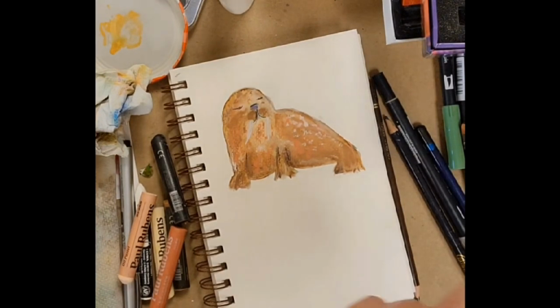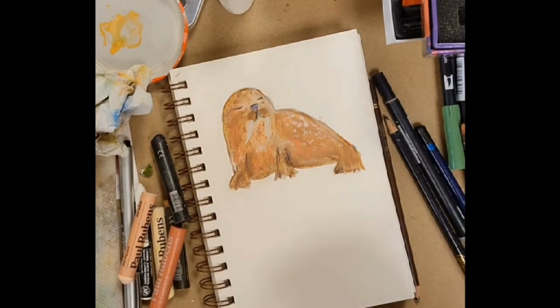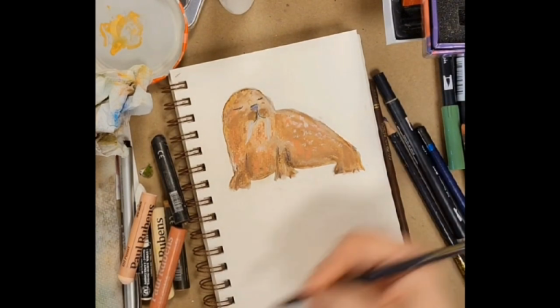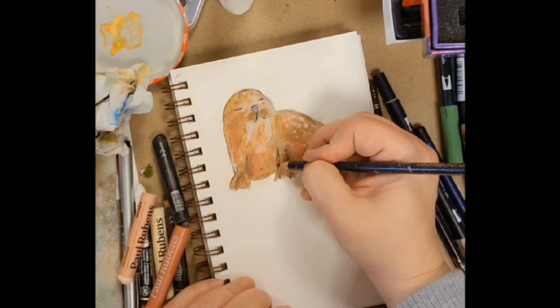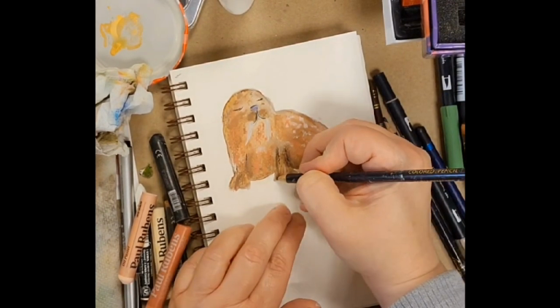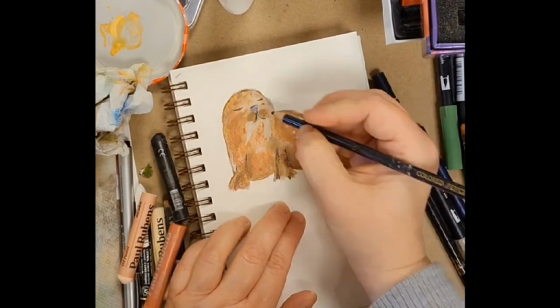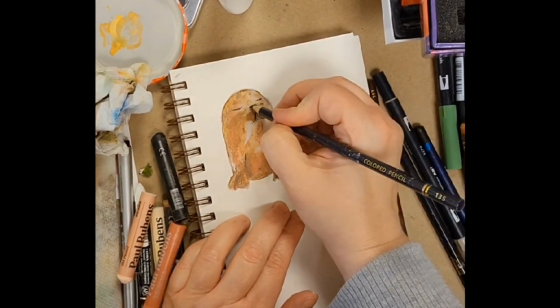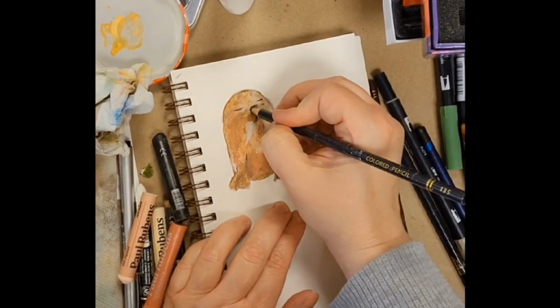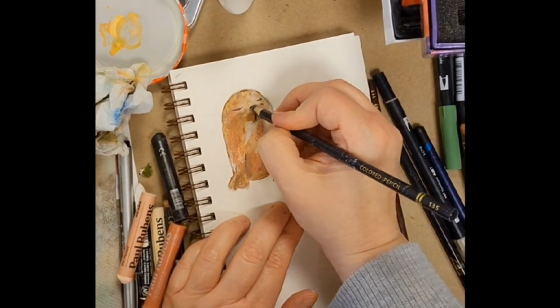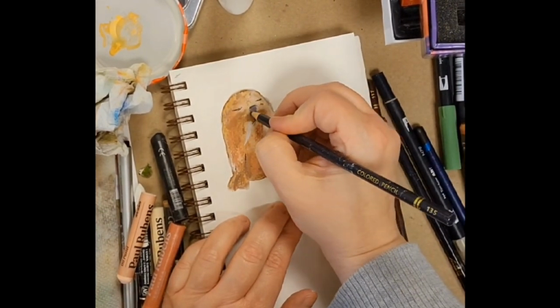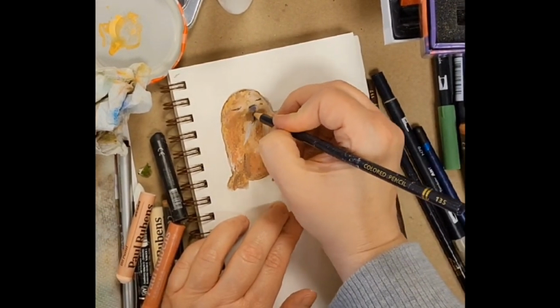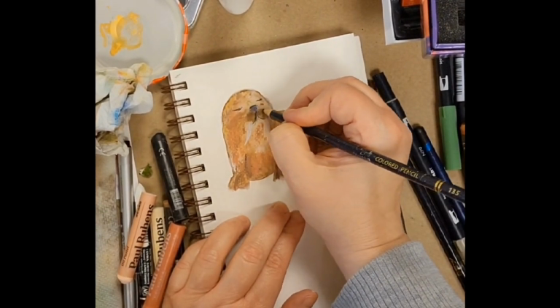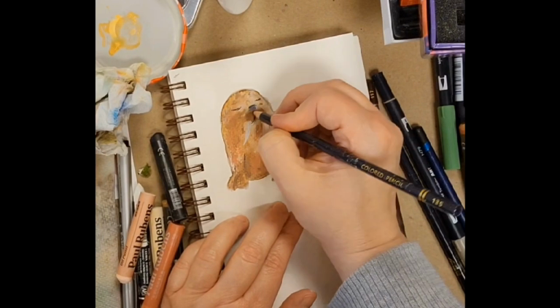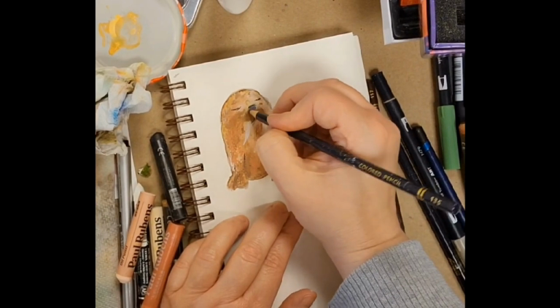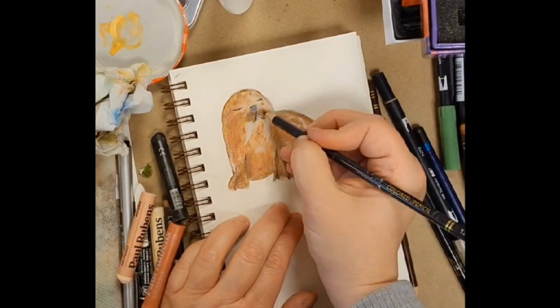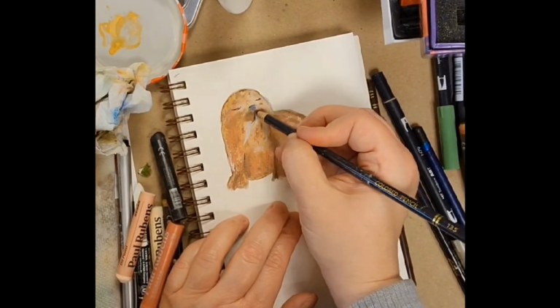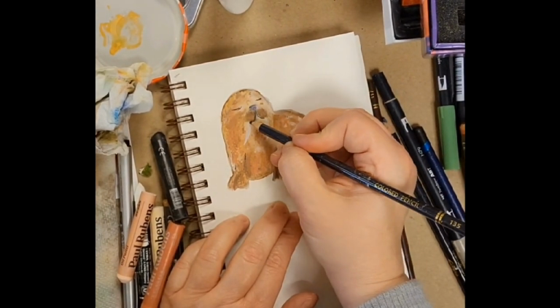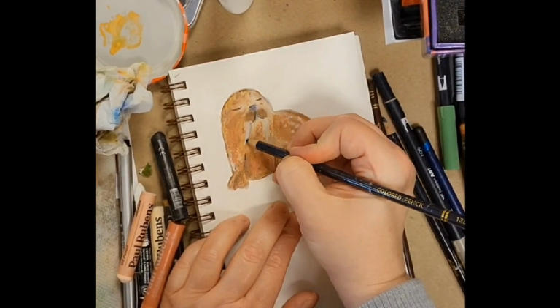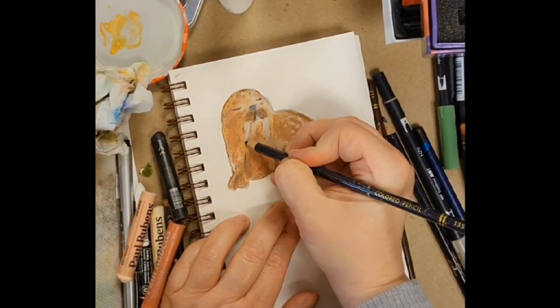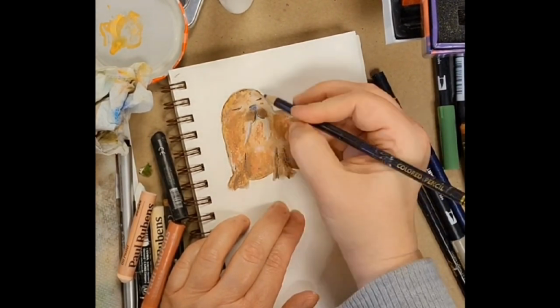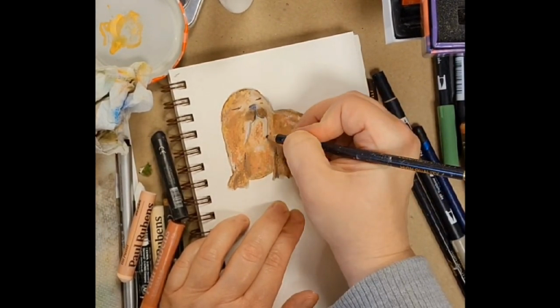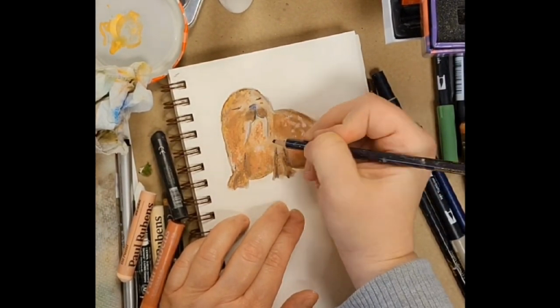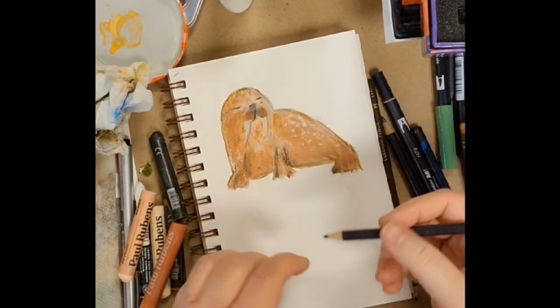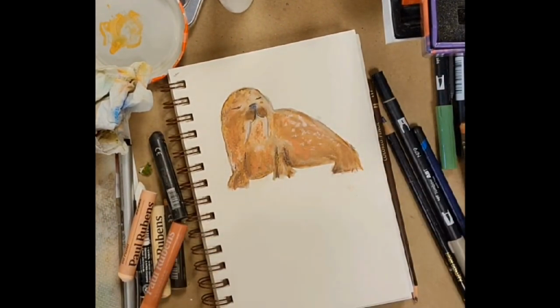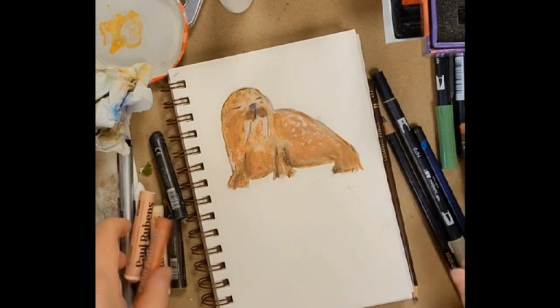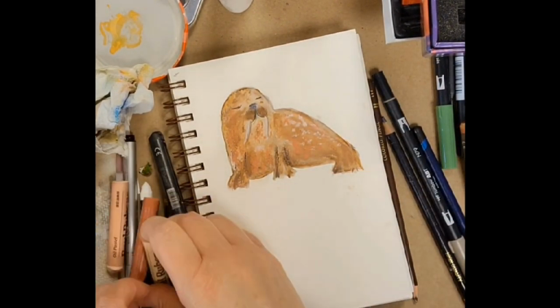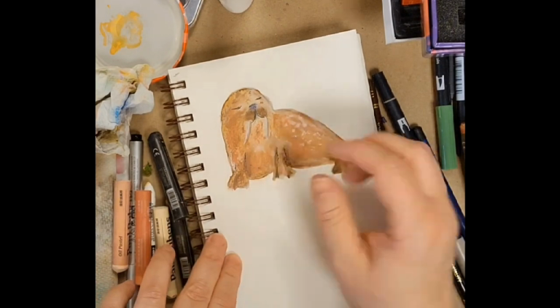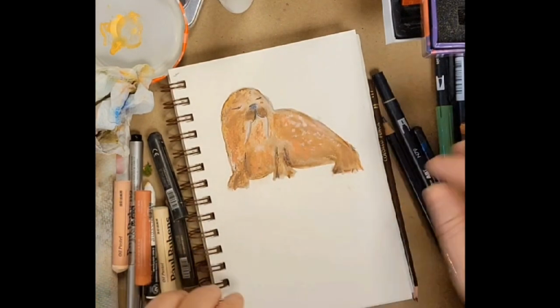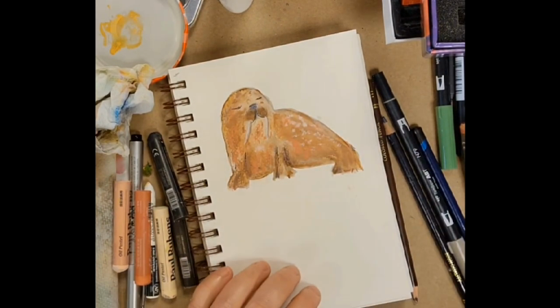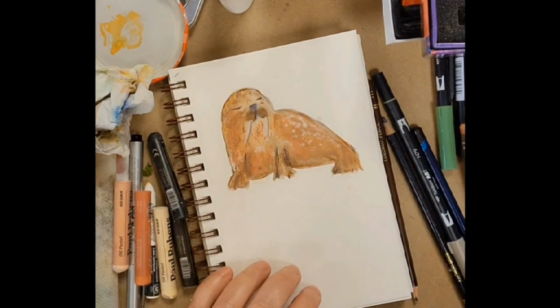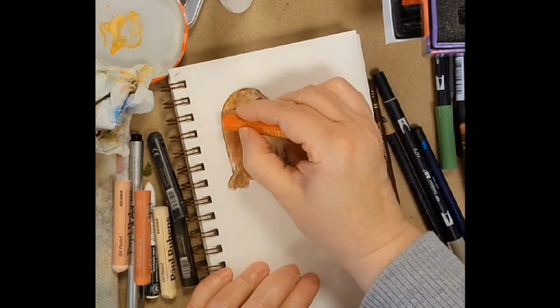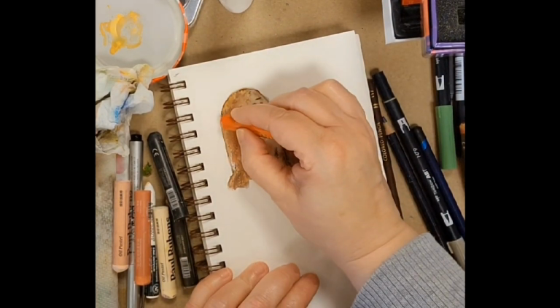I wanted him to kind of have a cute speckled look, so I was doing that and bringing in my dark colored pencil to give a little more definition and outline — shadow, if you want to call it that — to his tusks.